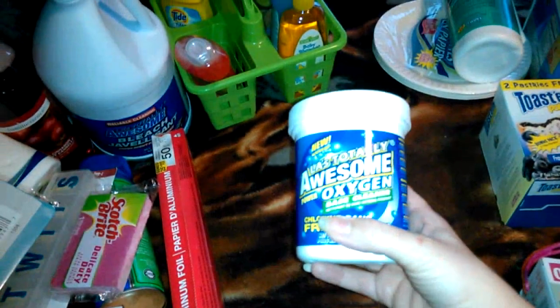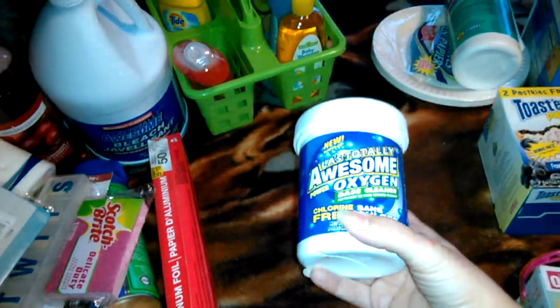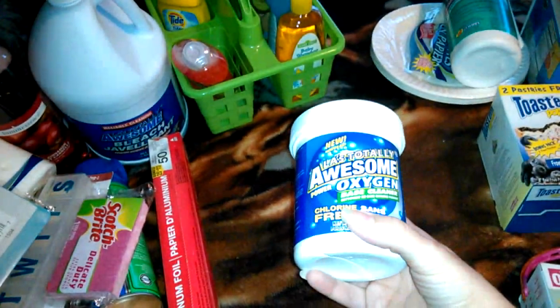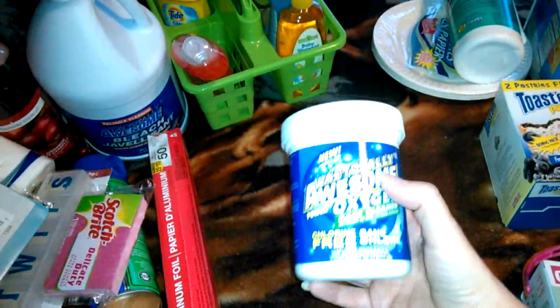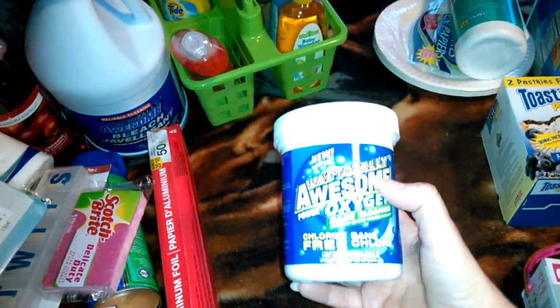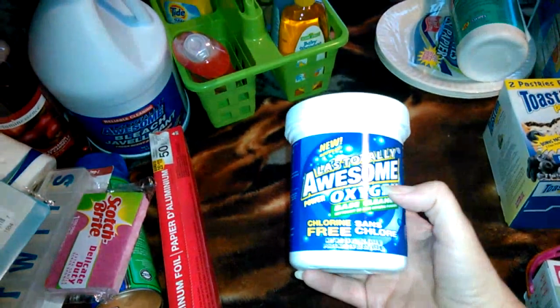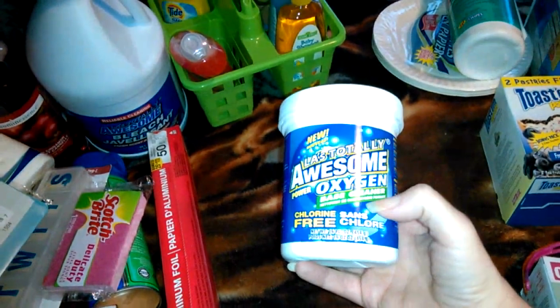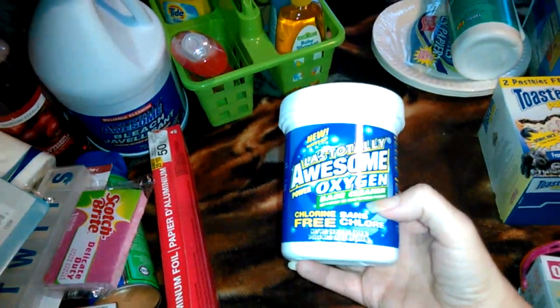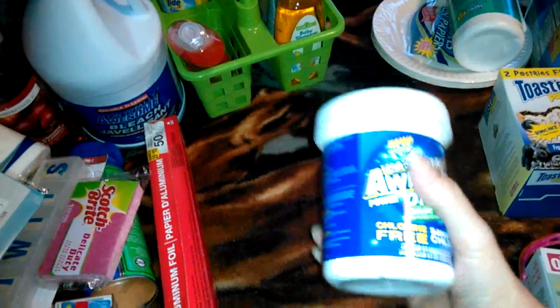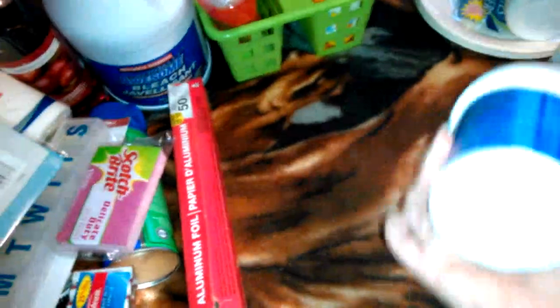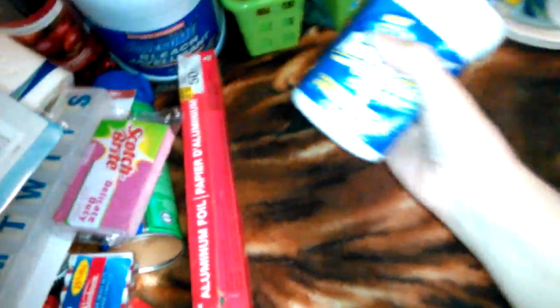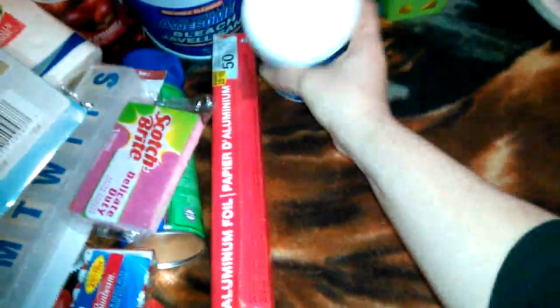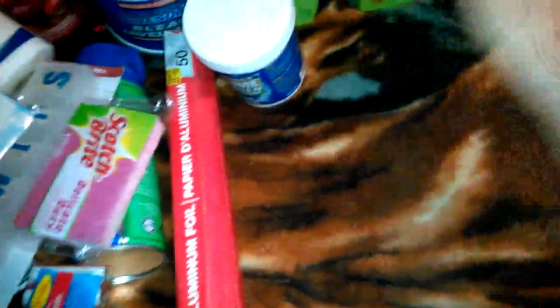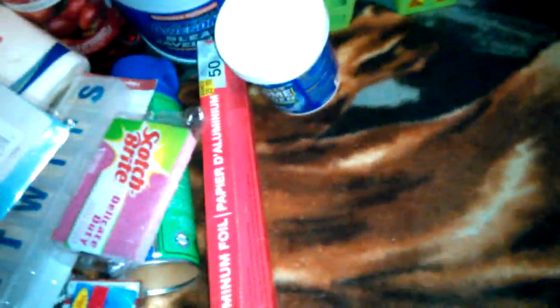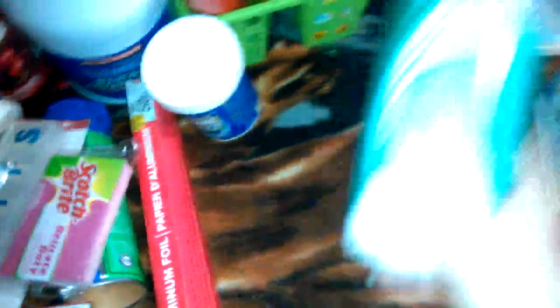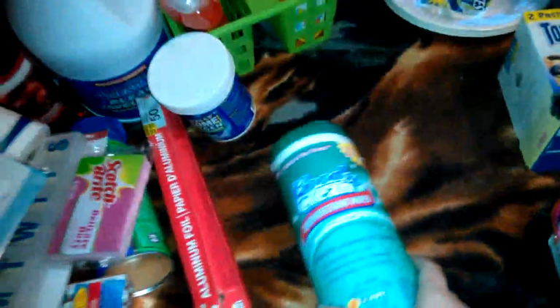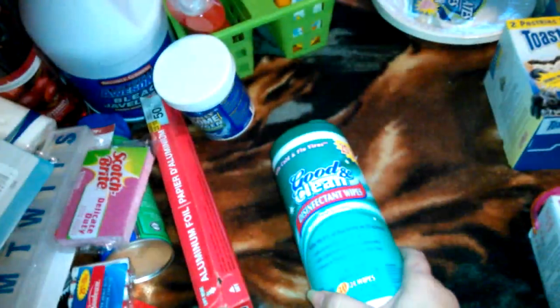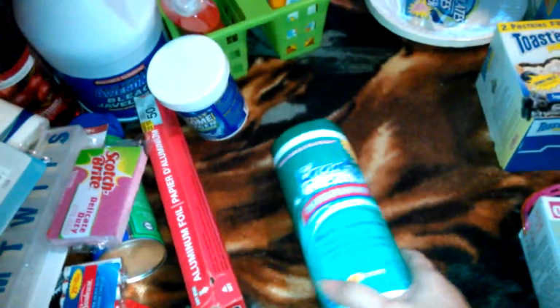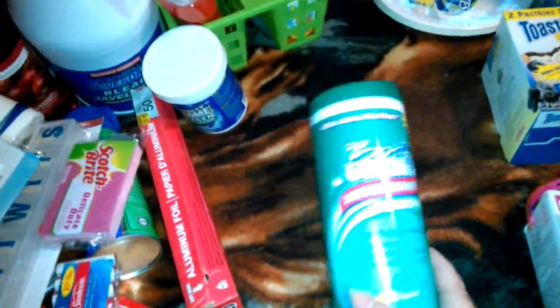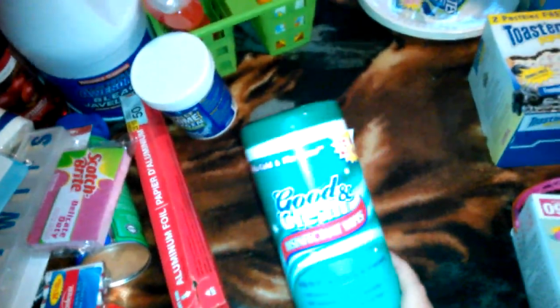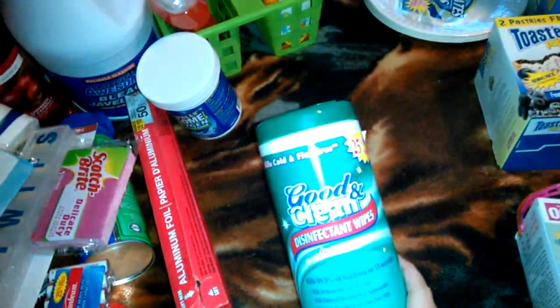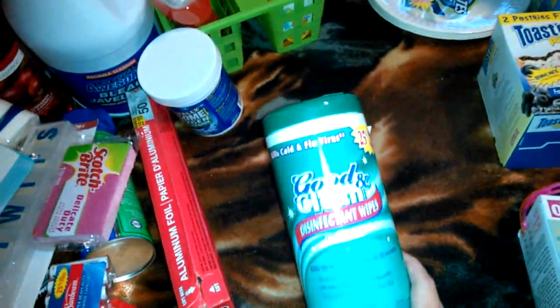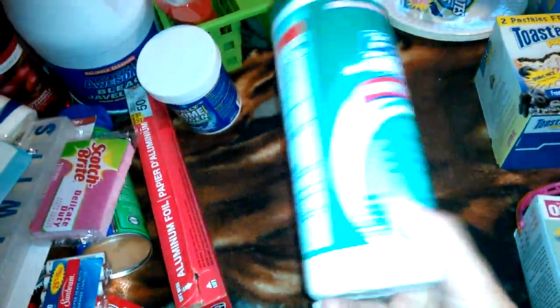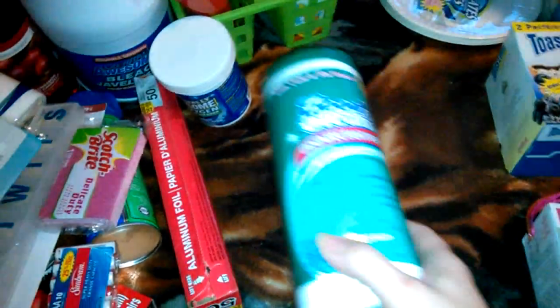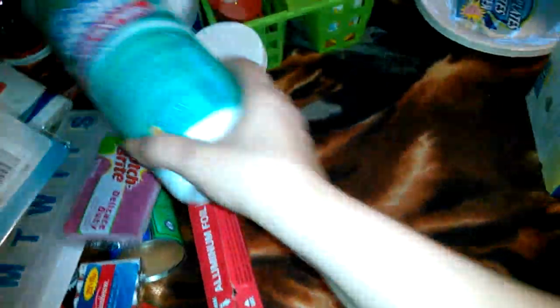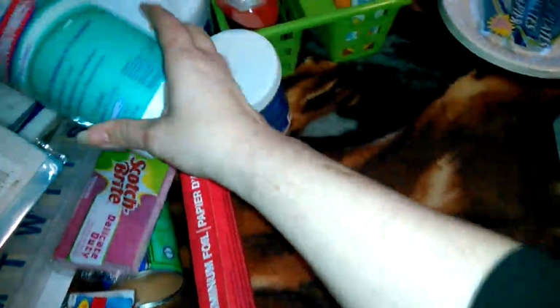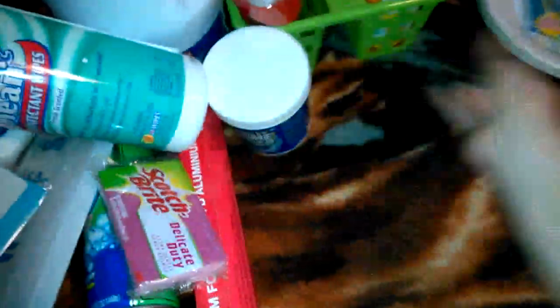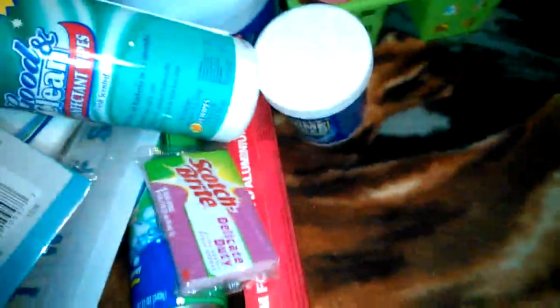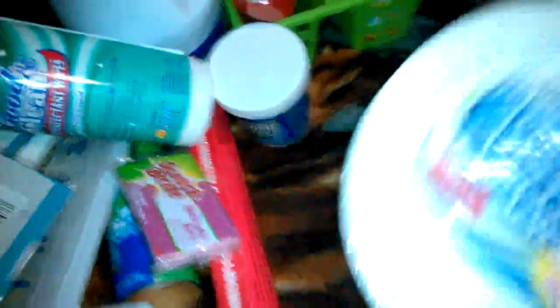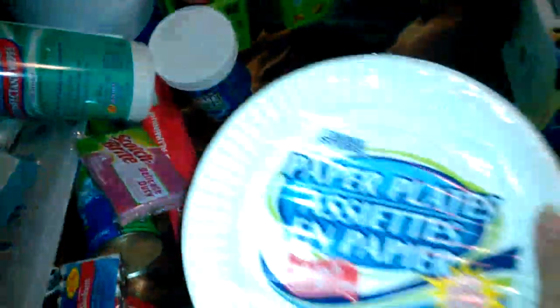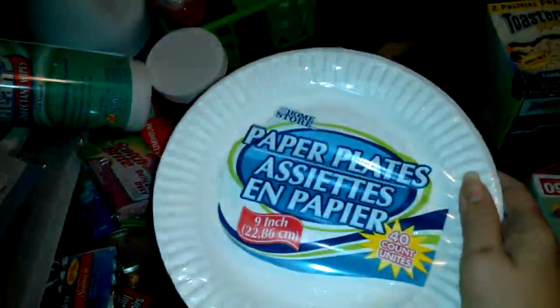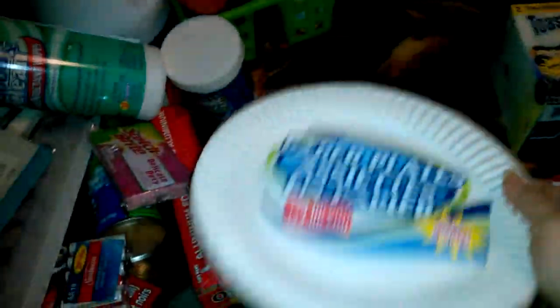And then we got Awesome Oxy — like OxyClean. Got some Clorox wipes, or you know, off brand, whatever. Paper plates.